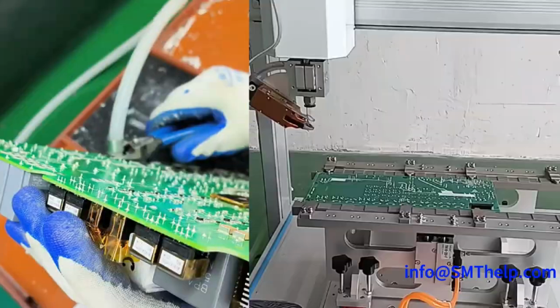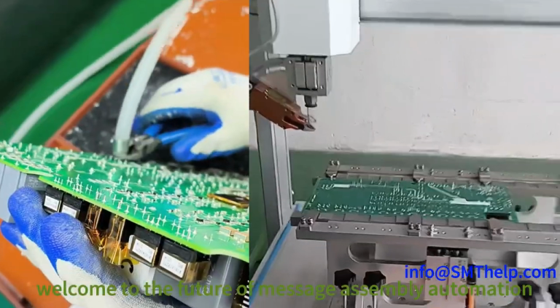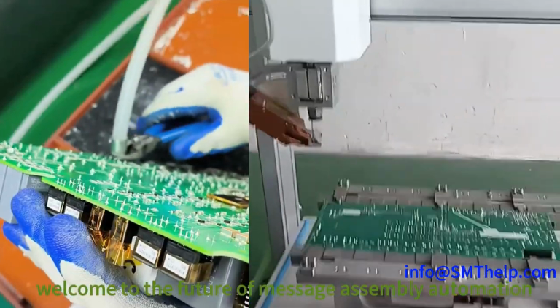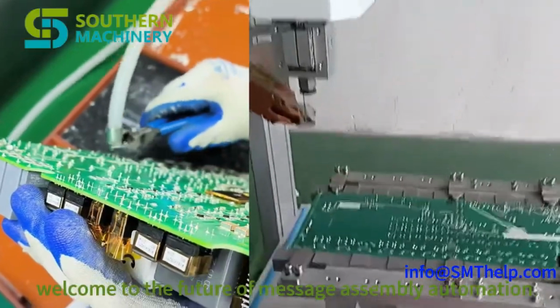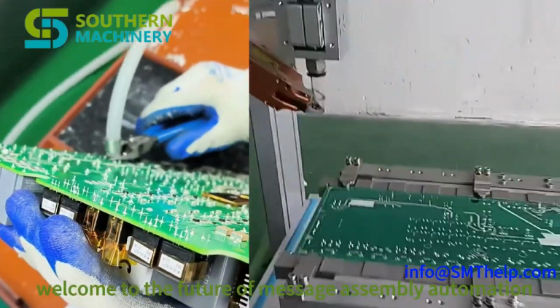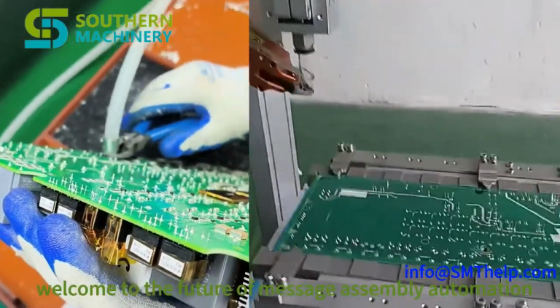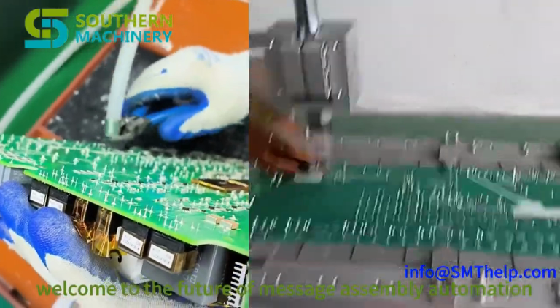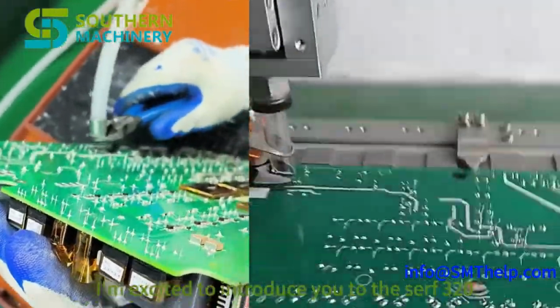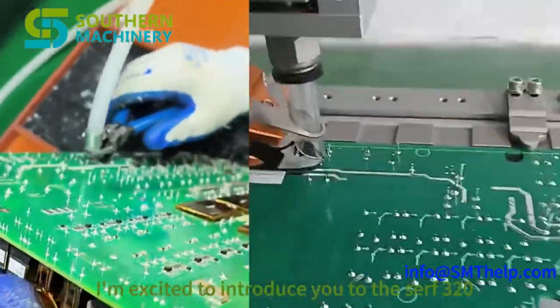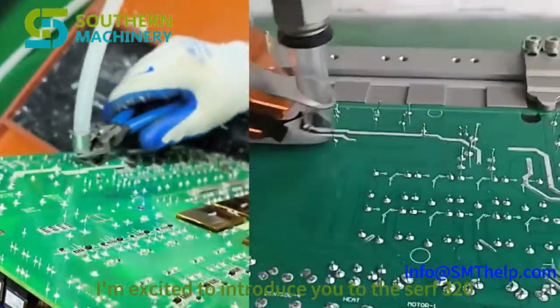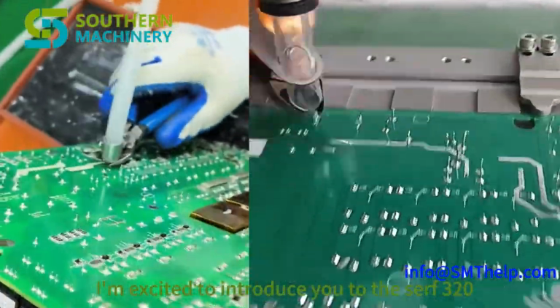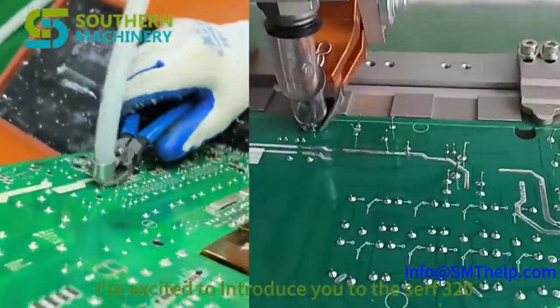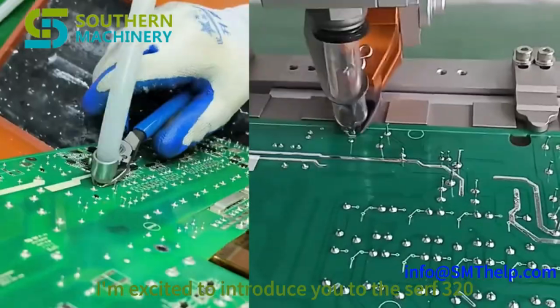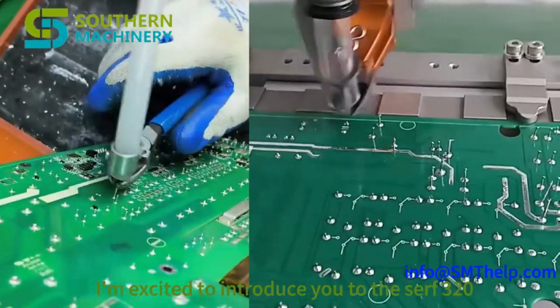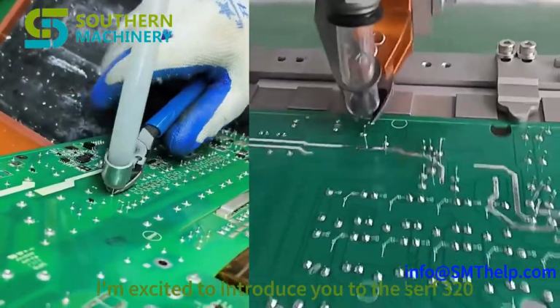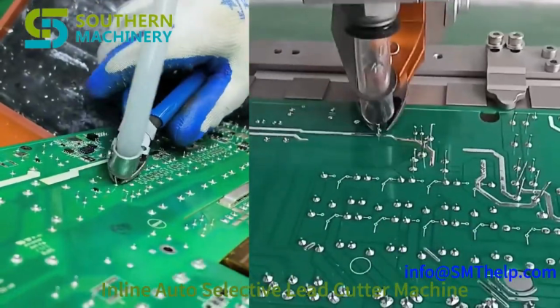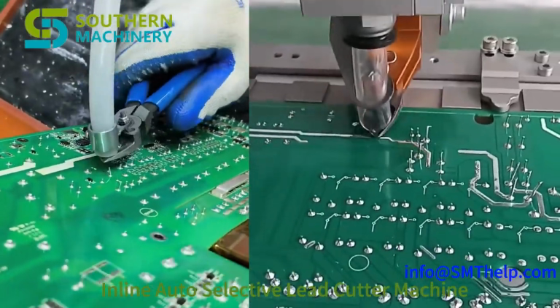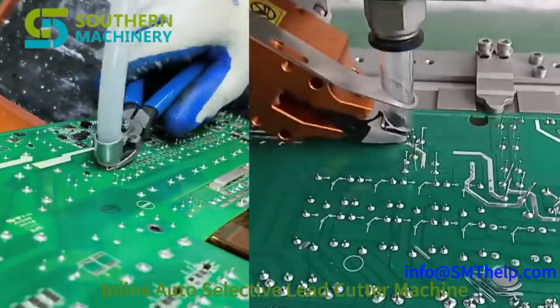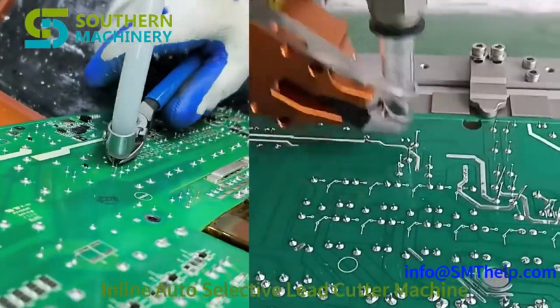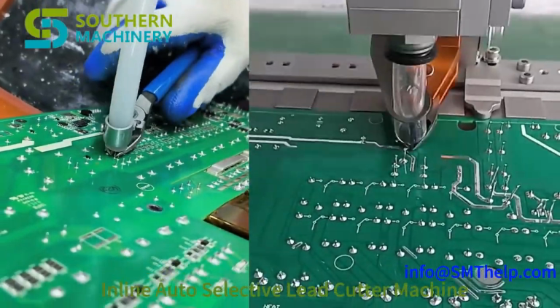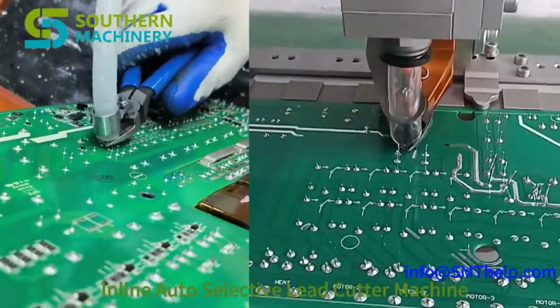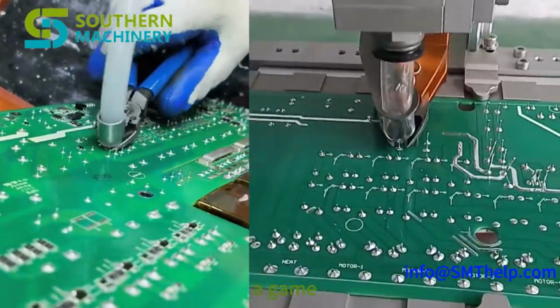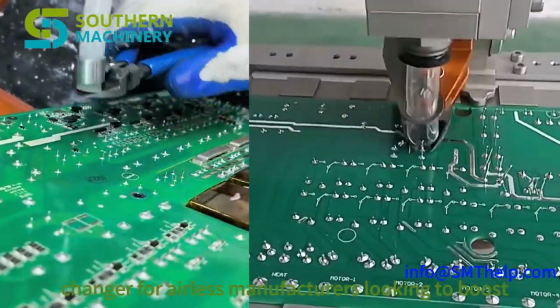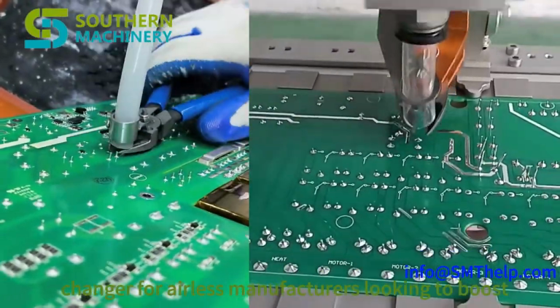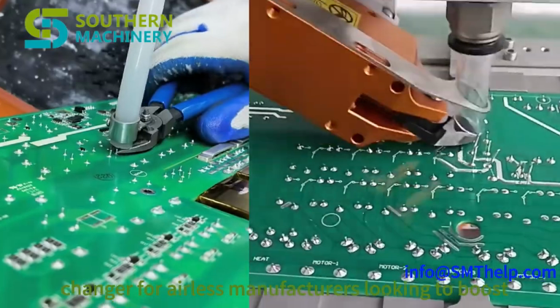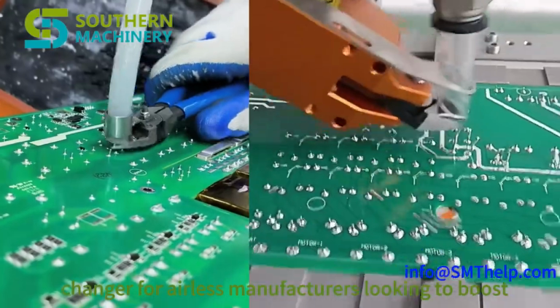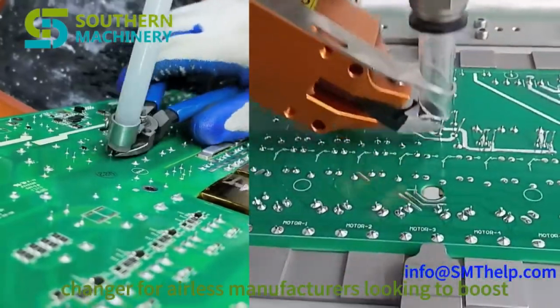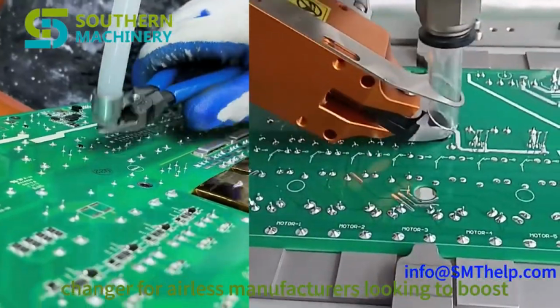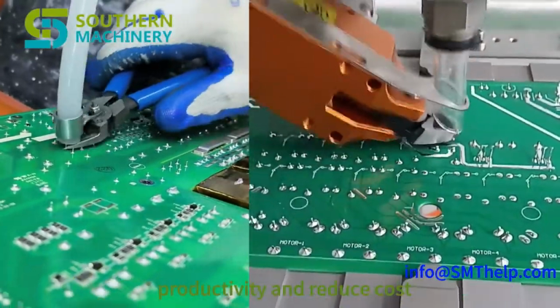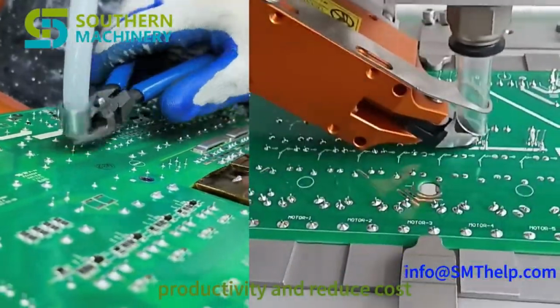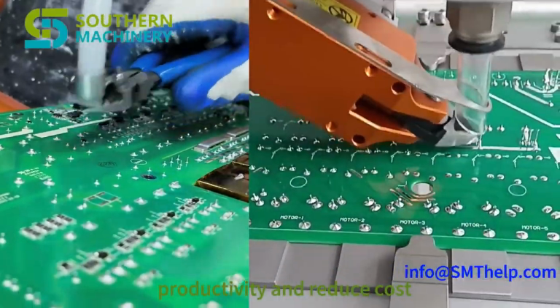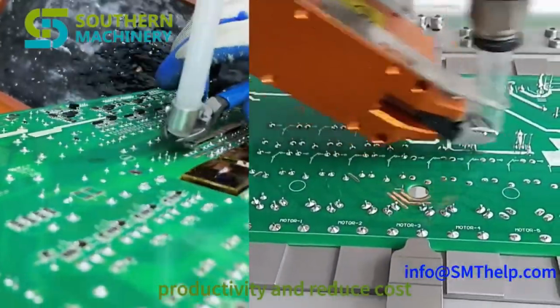Welcome to the future of message assembly automation. I'm excited to introduce you to the CF320 inline auto-selective lead cutter machine, a game changer for electronics manufacturers looking to boost productivity and reduce cost.